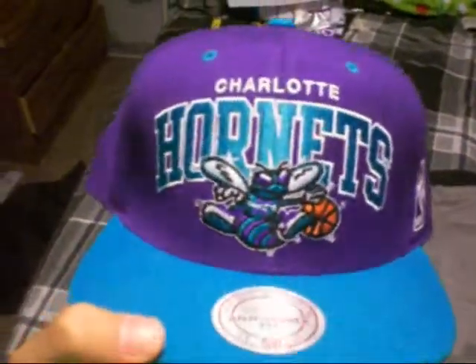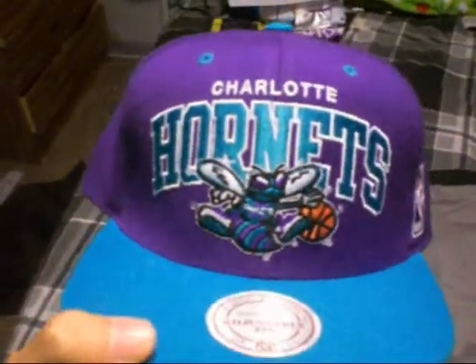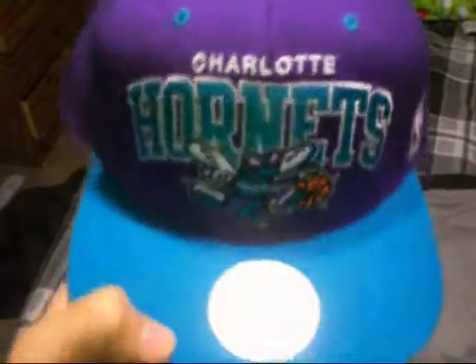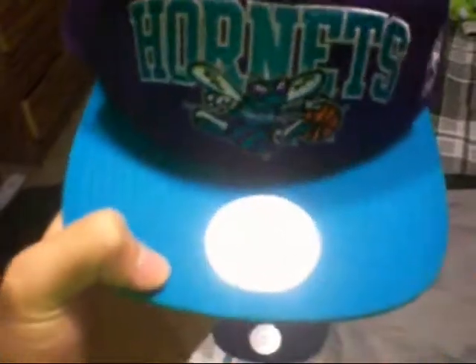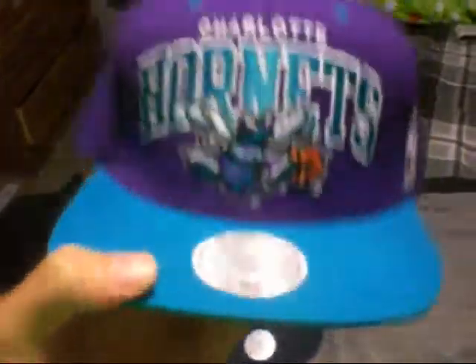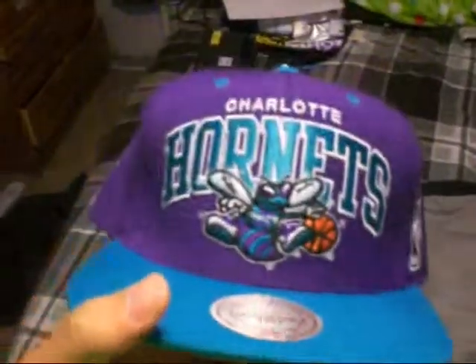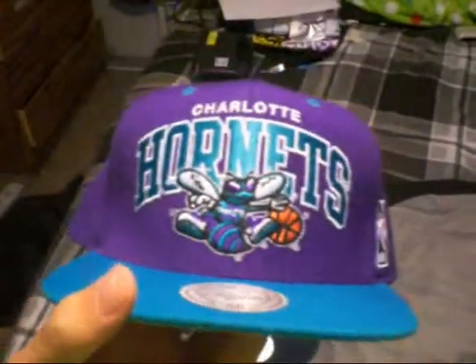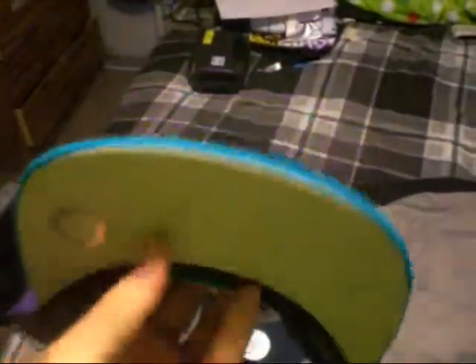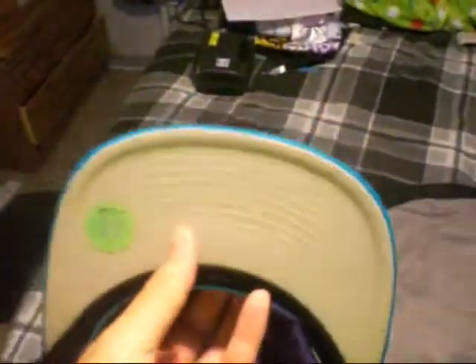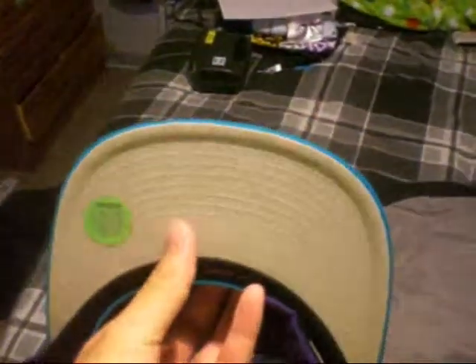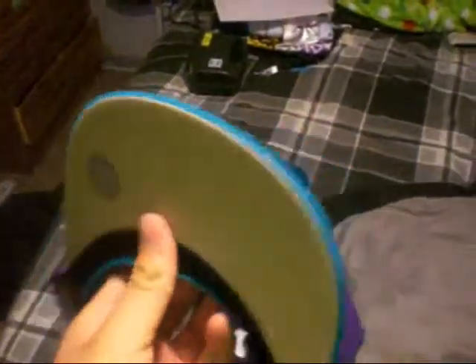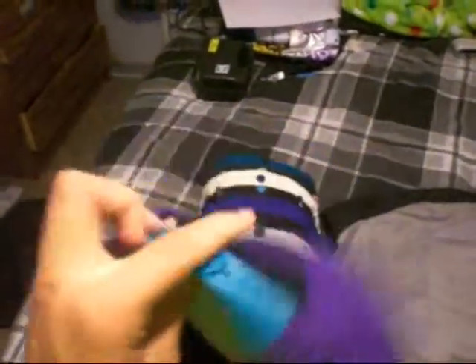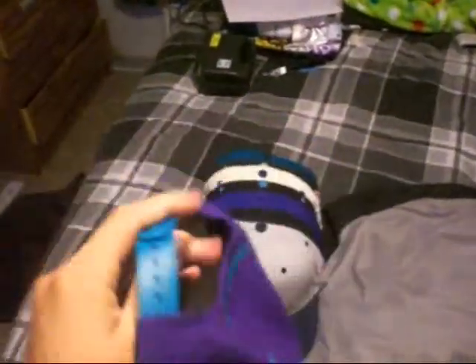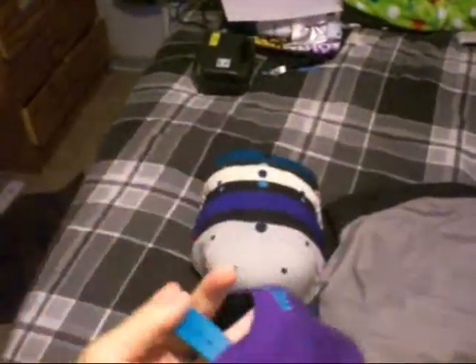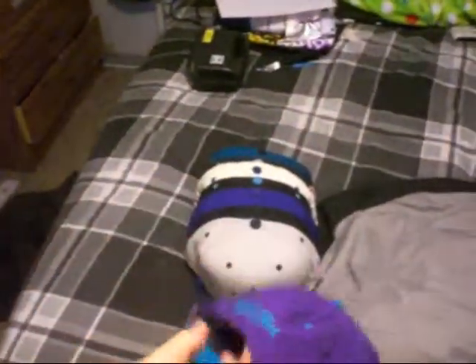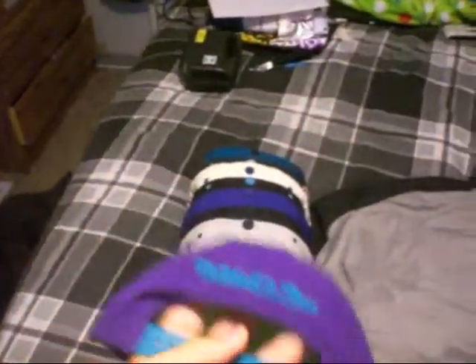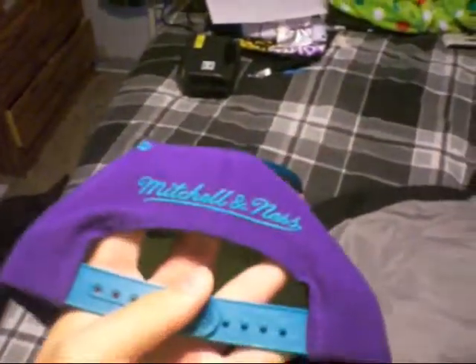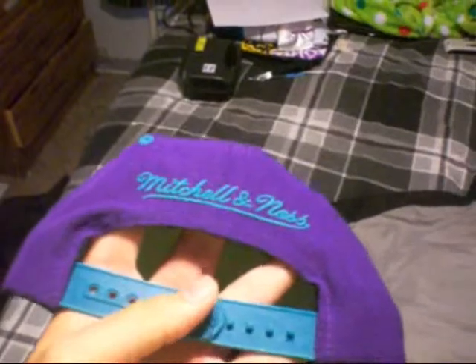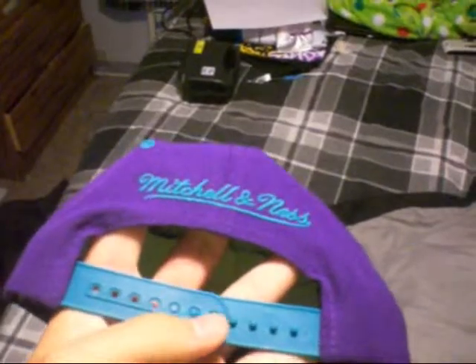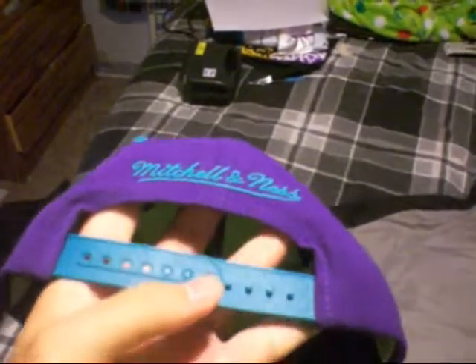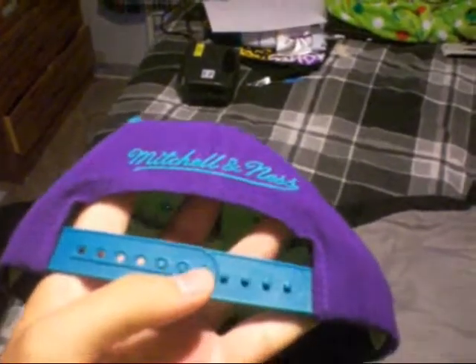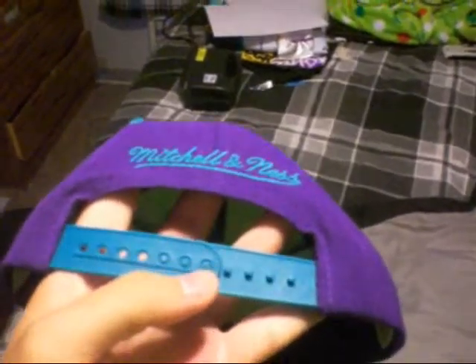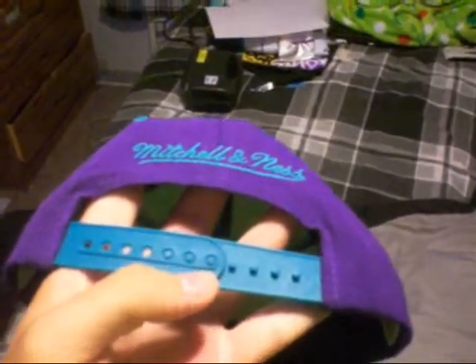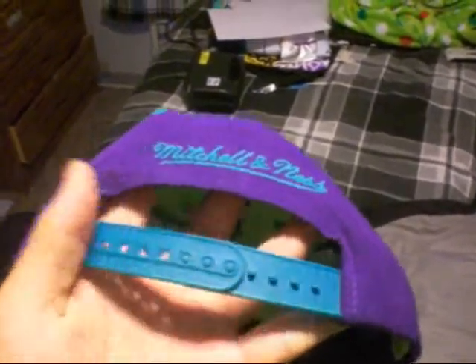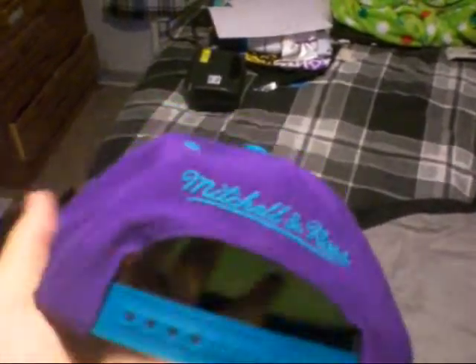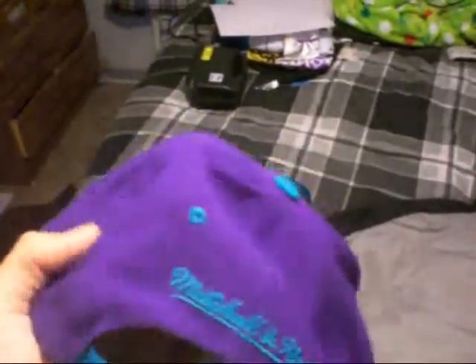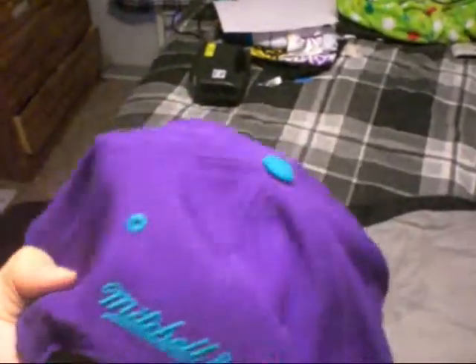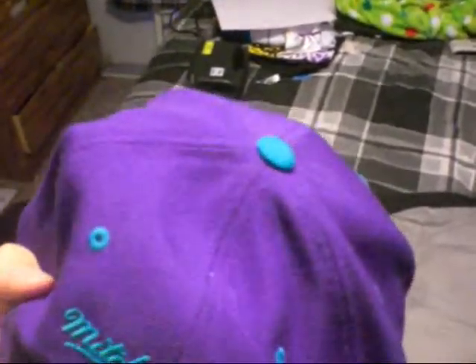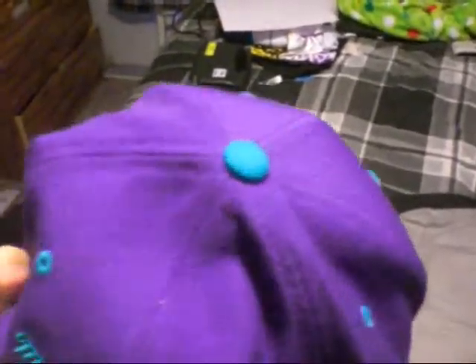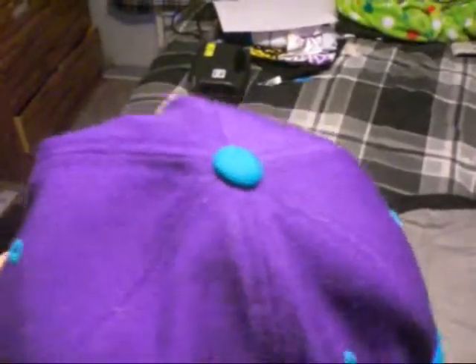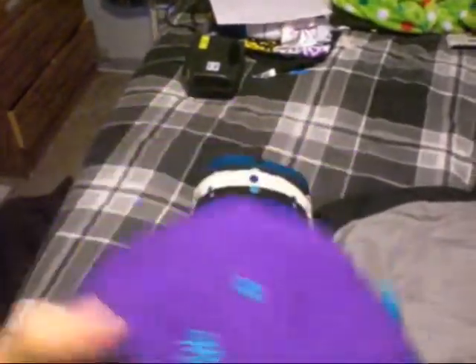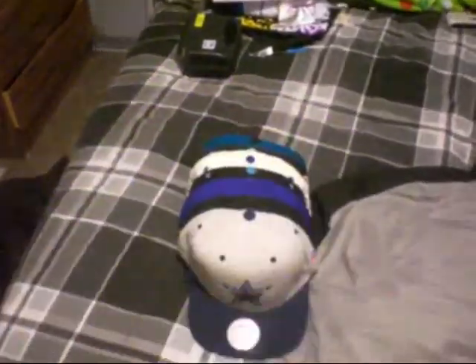Charlotte Hornets — teal and purple, gray under, Mitchell and Ness on the back, teal snap, teal air holes, and teal button.